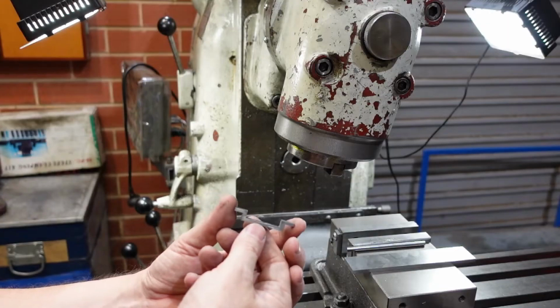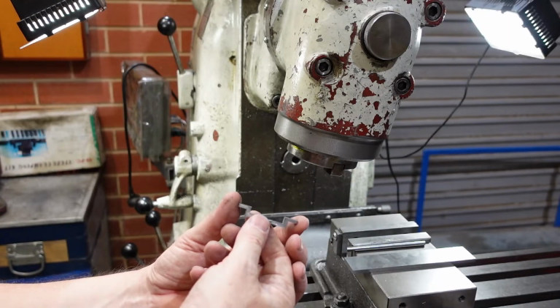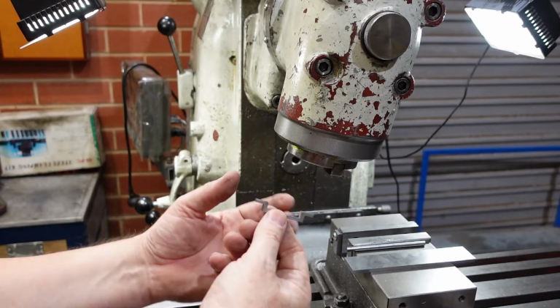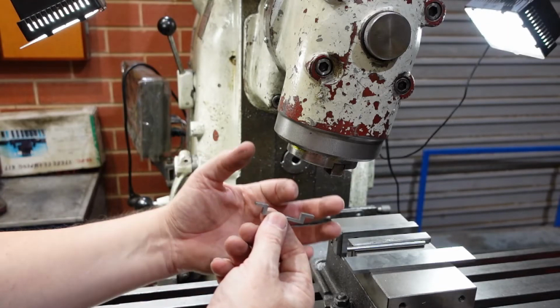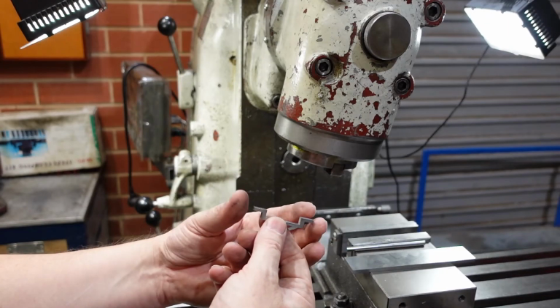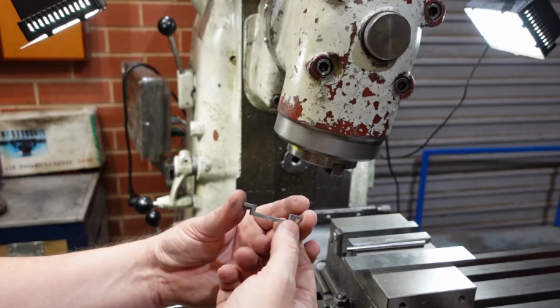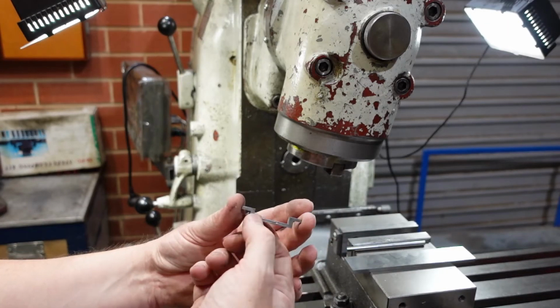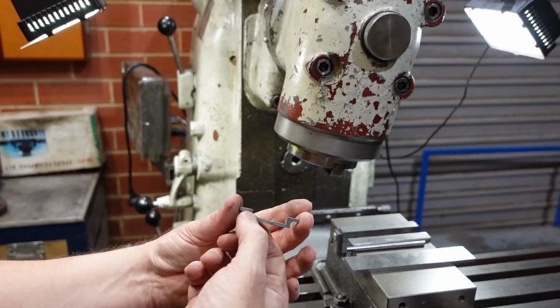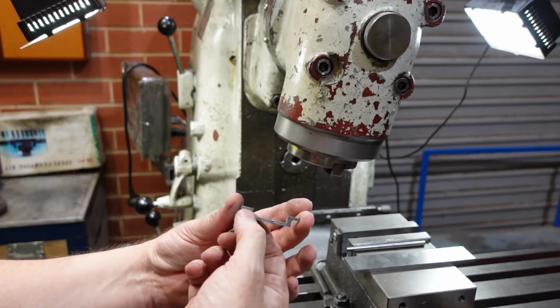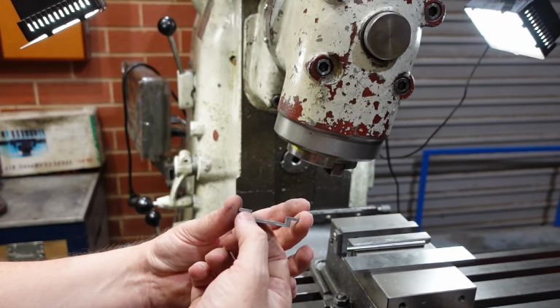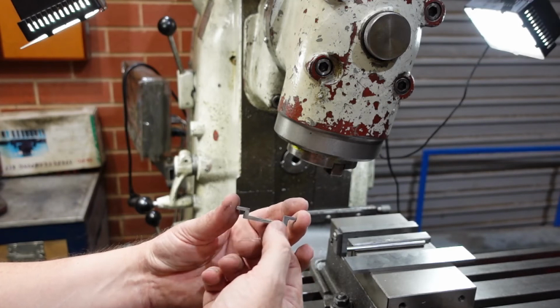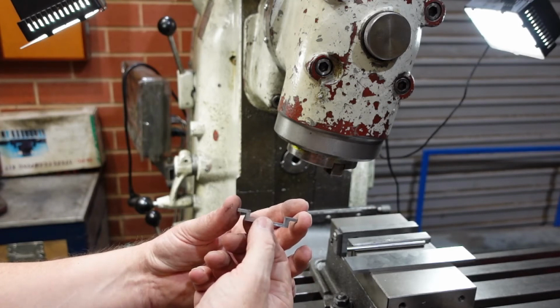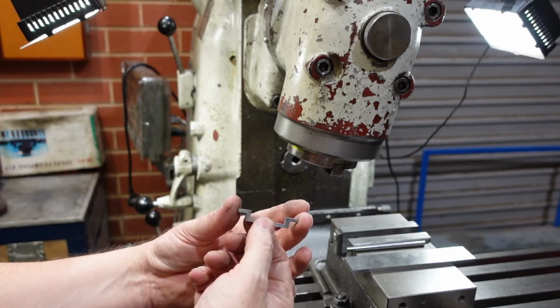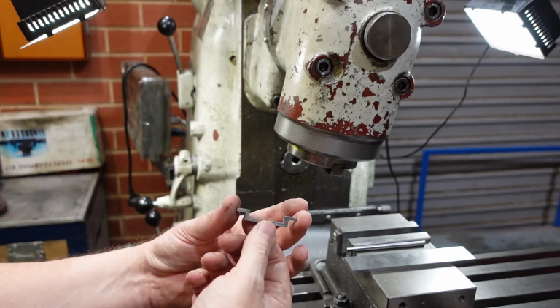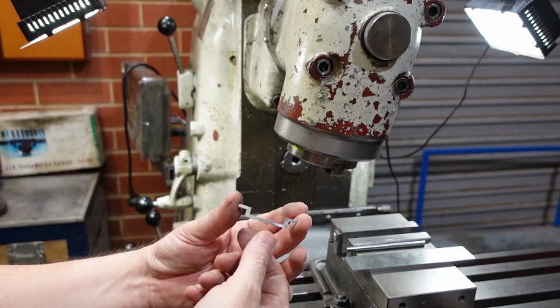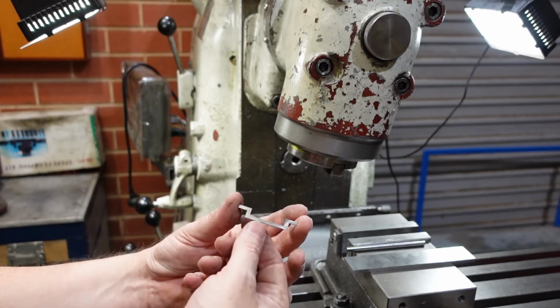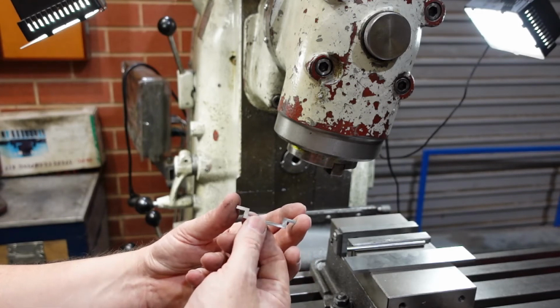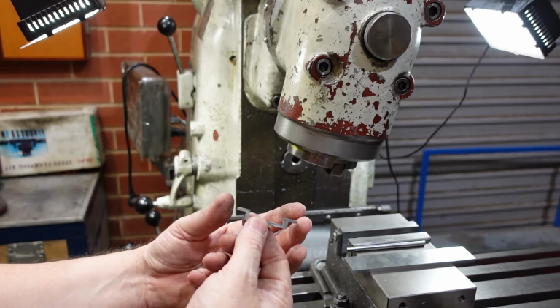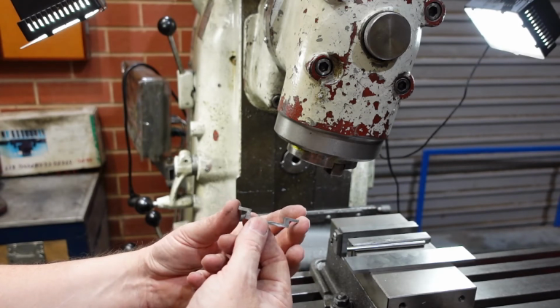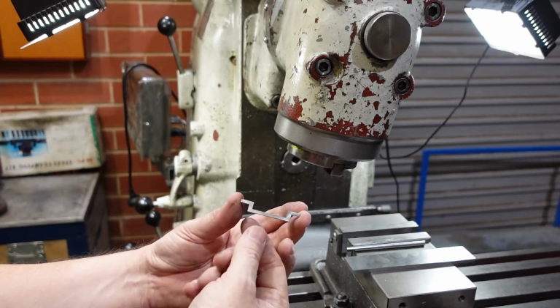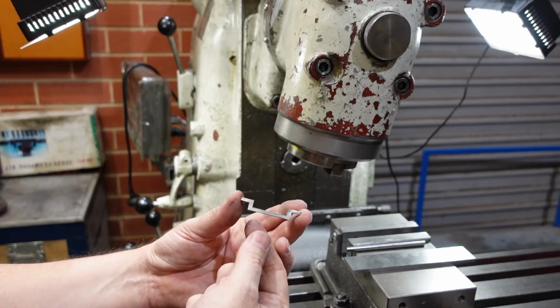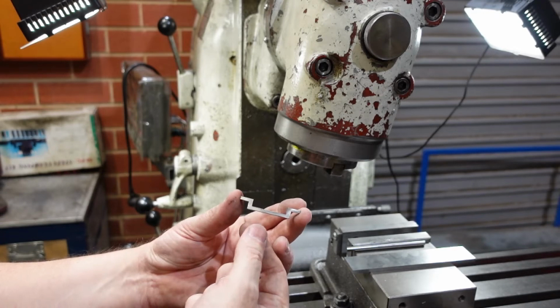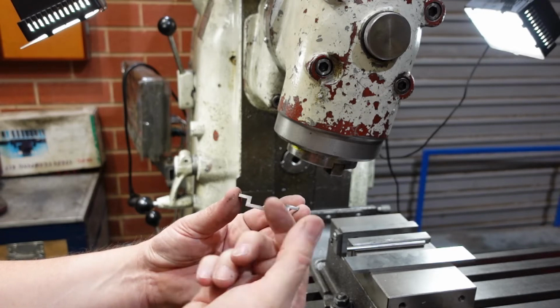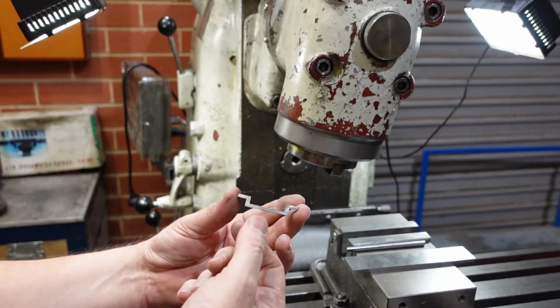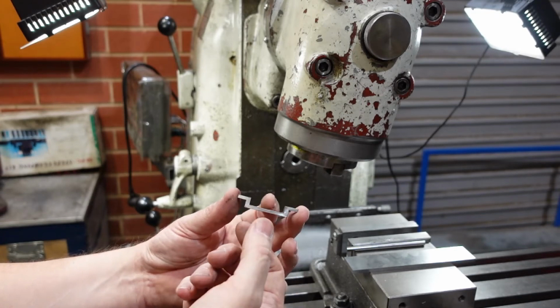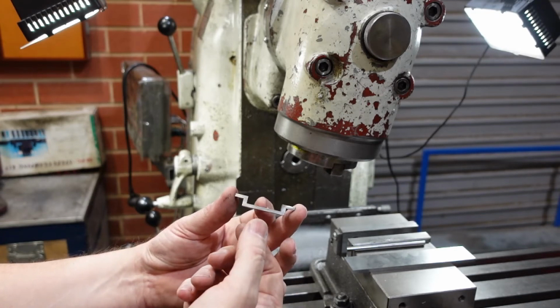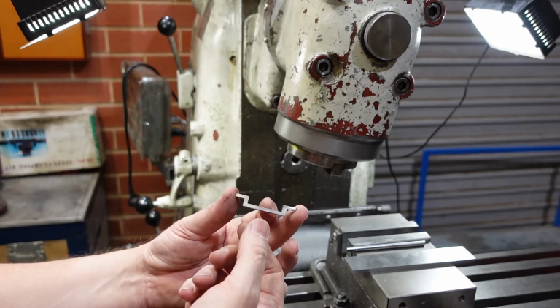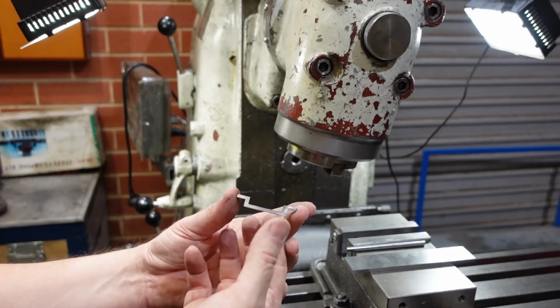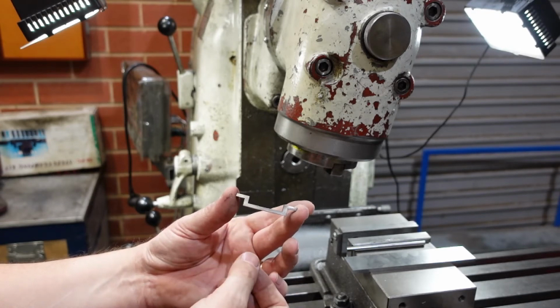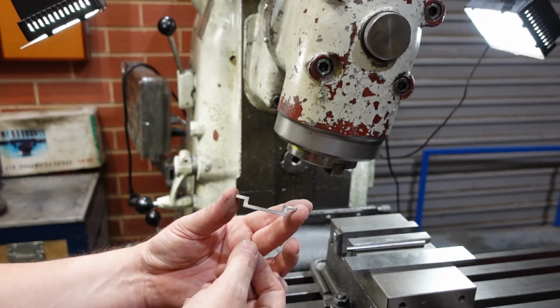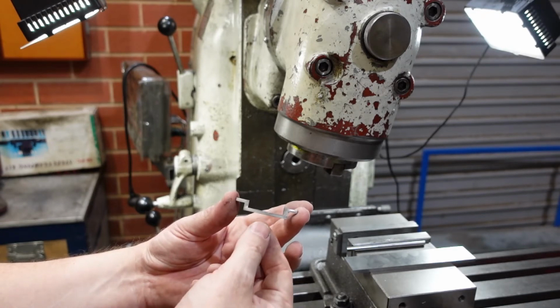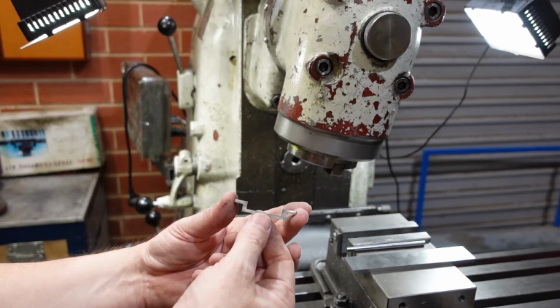I started off with some round stock, squared it up to my finished dimensions plus a little bit for grinding. This is one of those parts where it's easier to make two bits rather than try and do one. It gives you a bit more to hang on to and also gives you a spare.